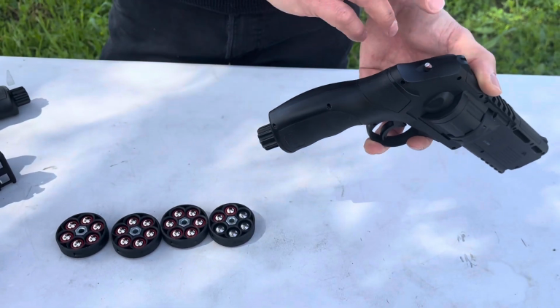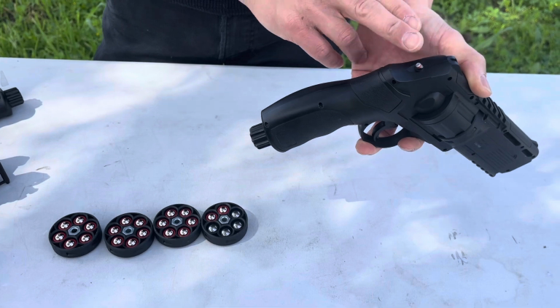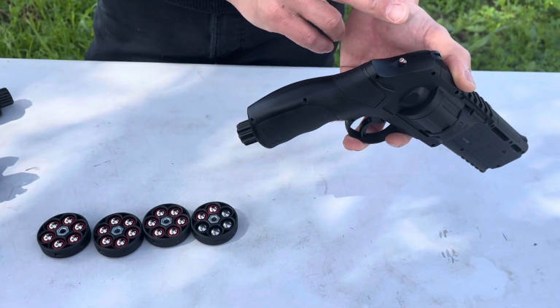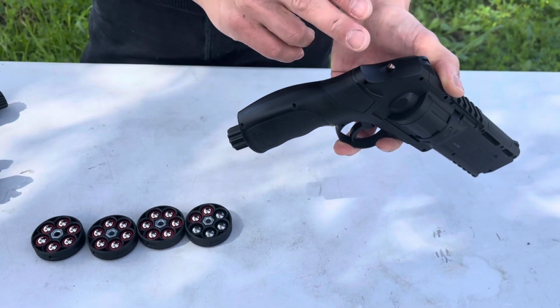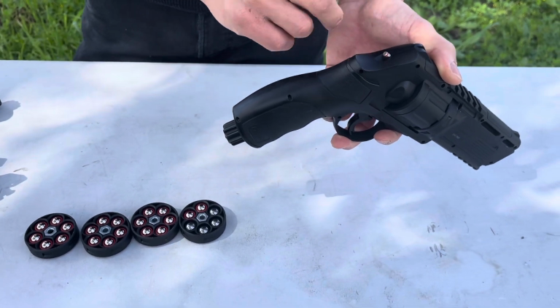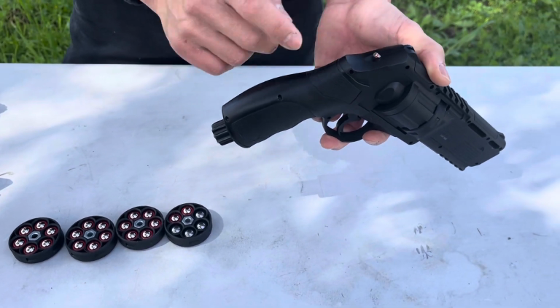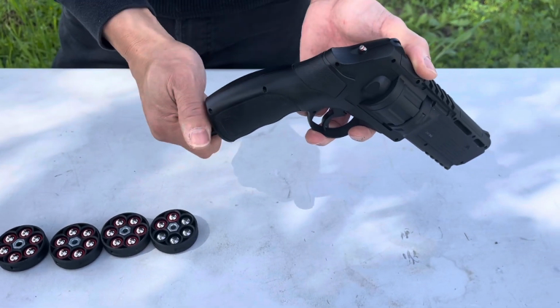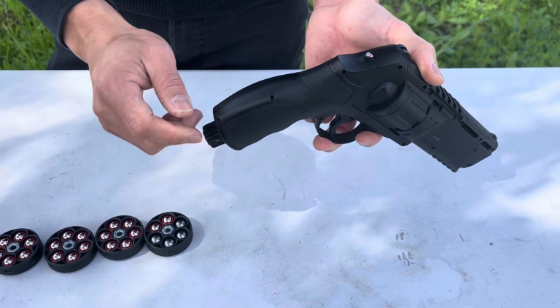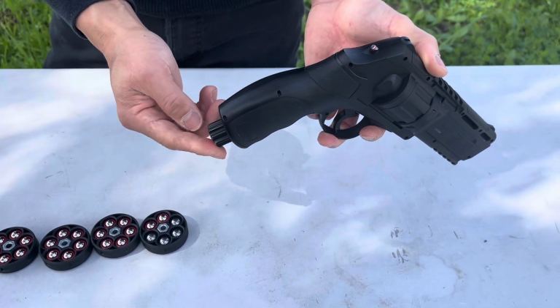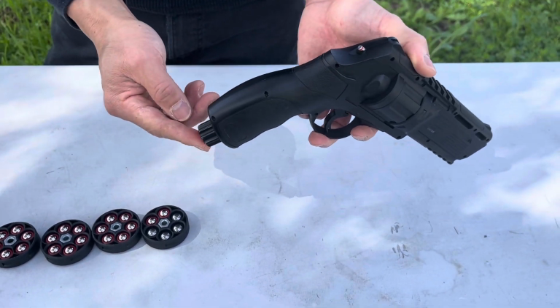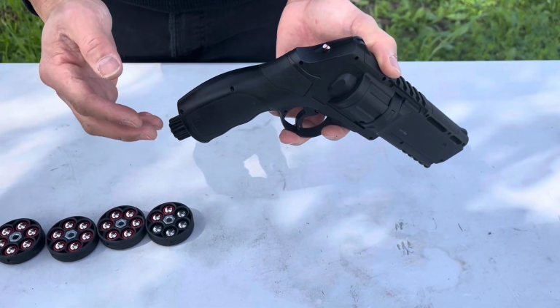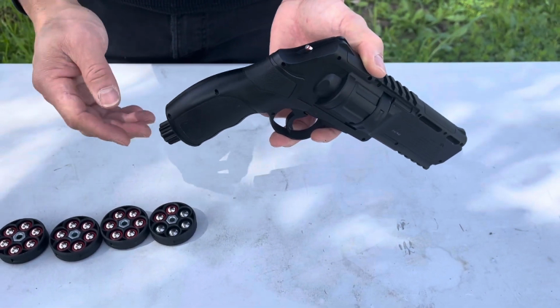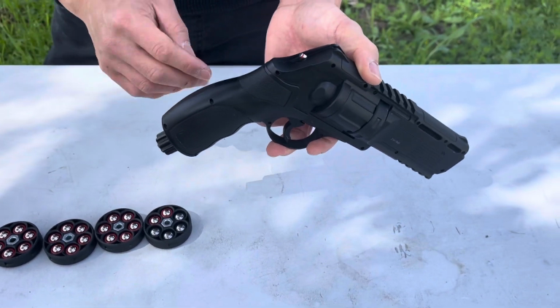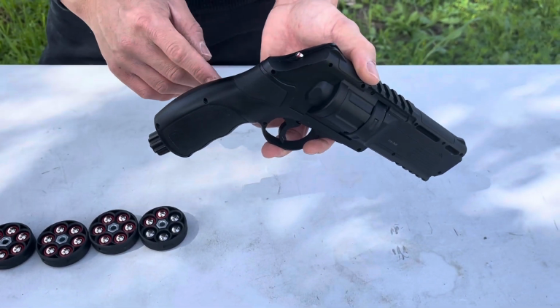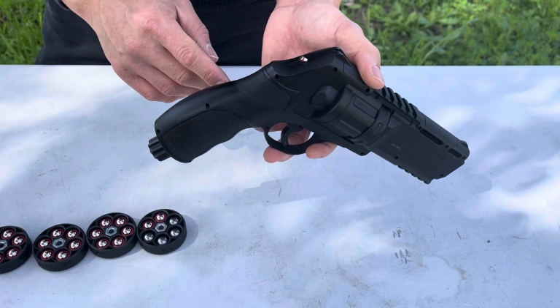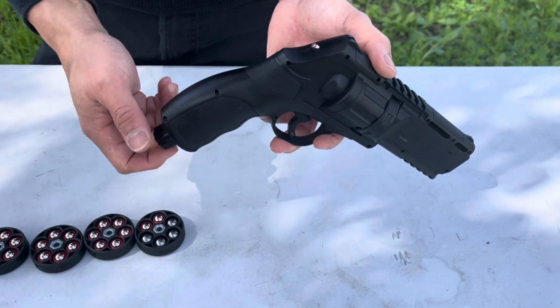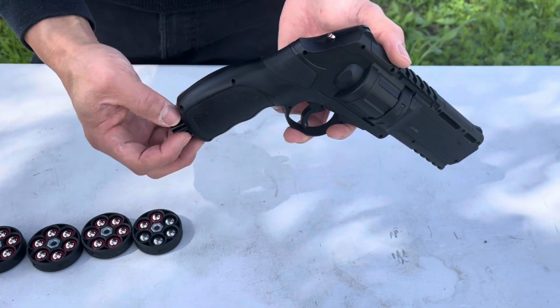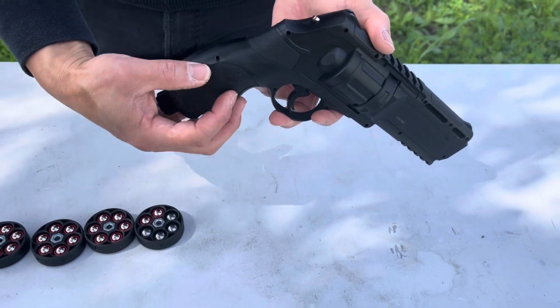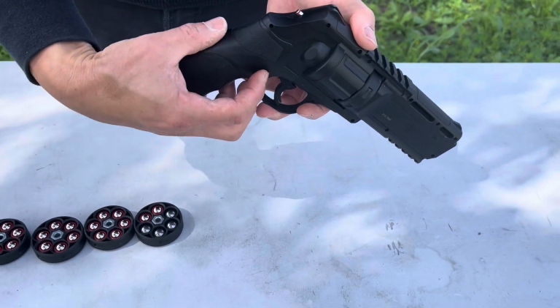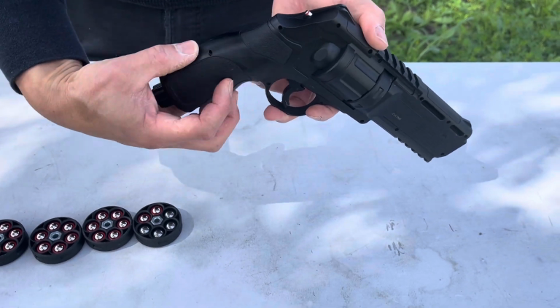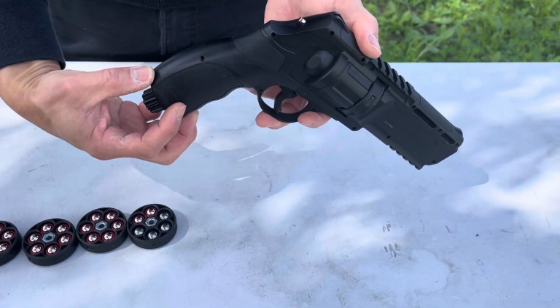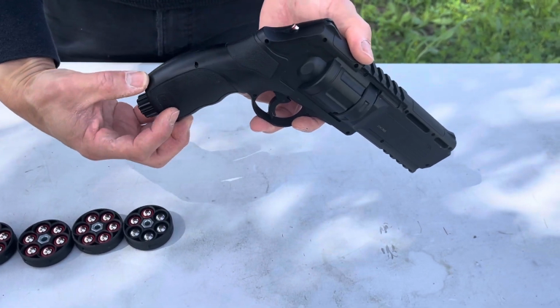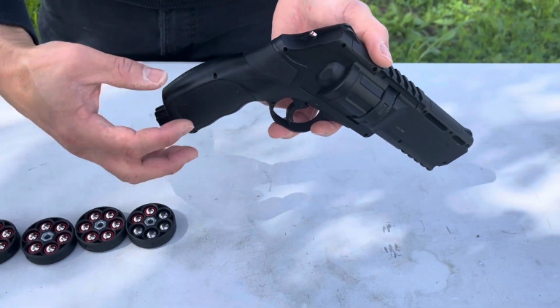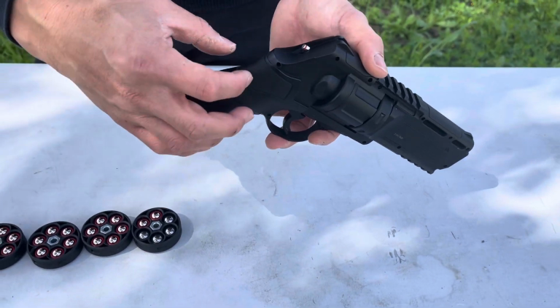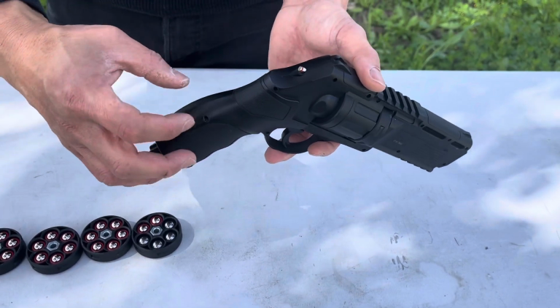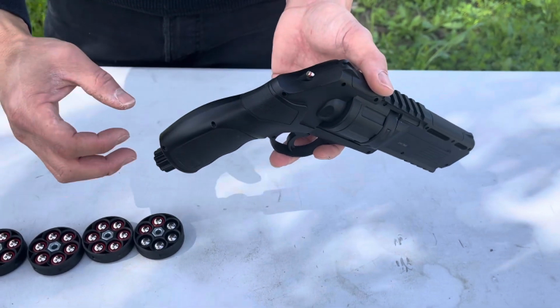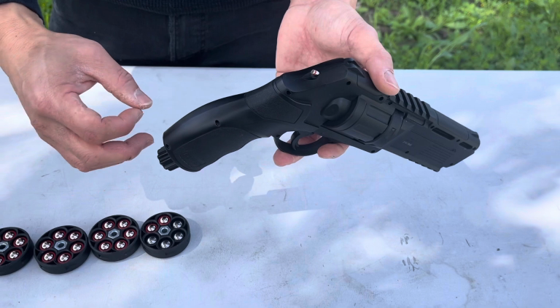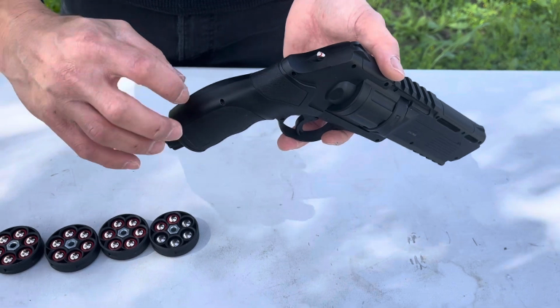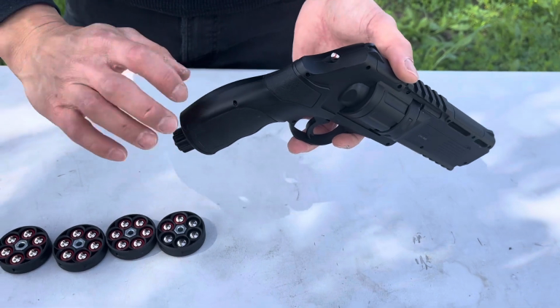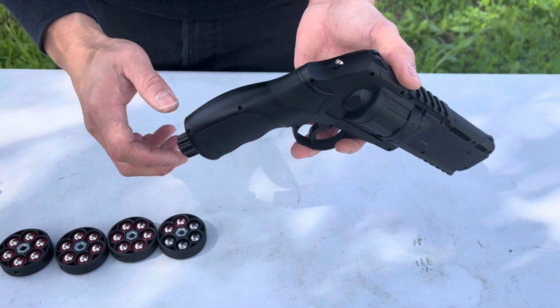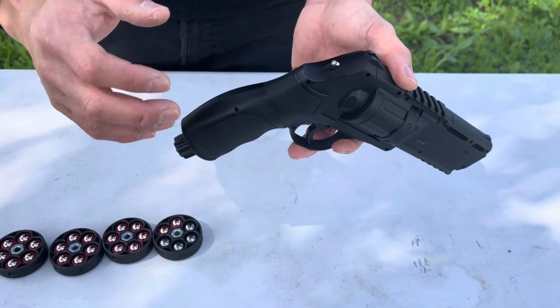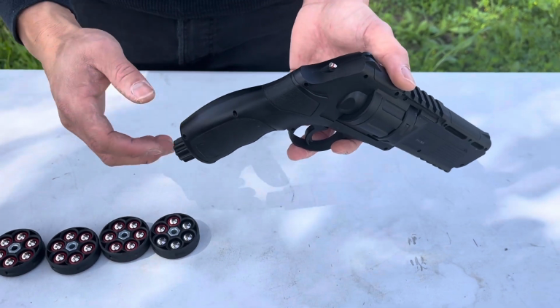If you were to remove the knob you'd have to use a tool, but that's not a good option because sometimes the pressure can push the entire cylinder out and that can cause a problem. Also some people over-tighten and that causes a problem too.